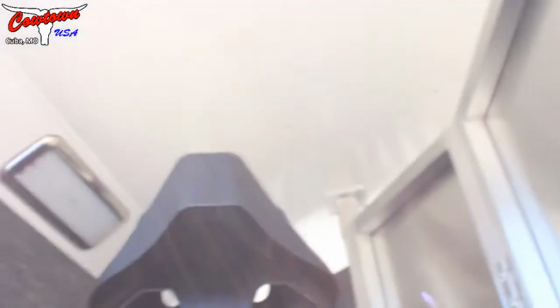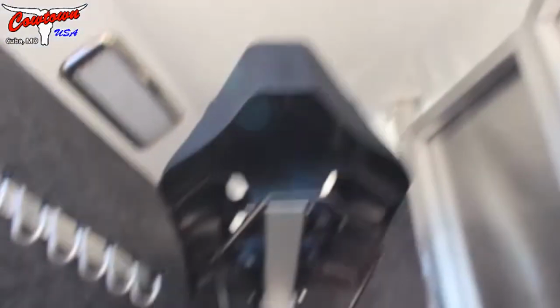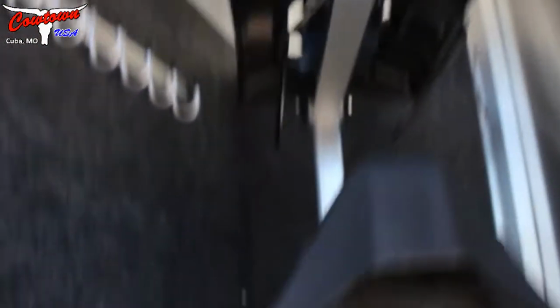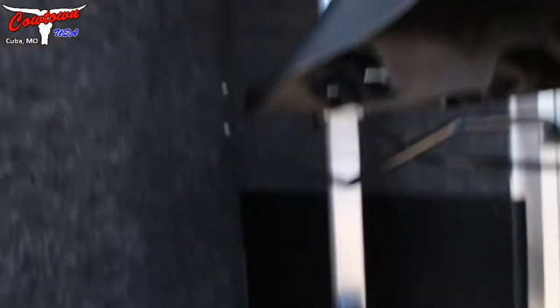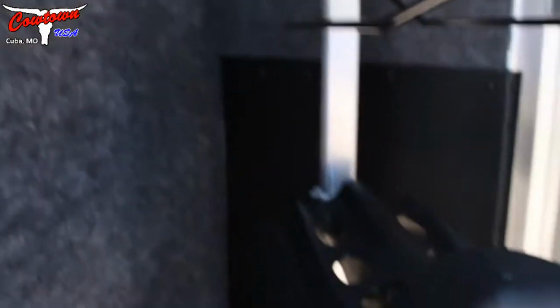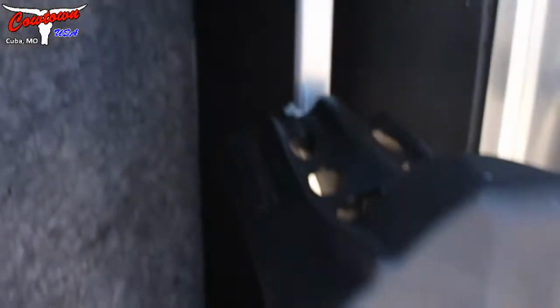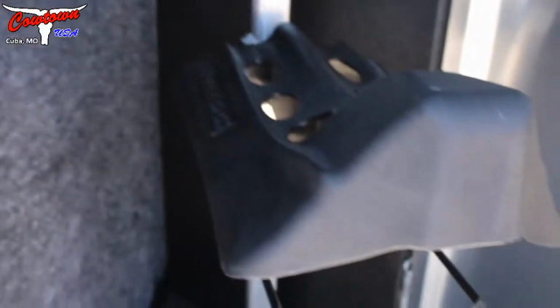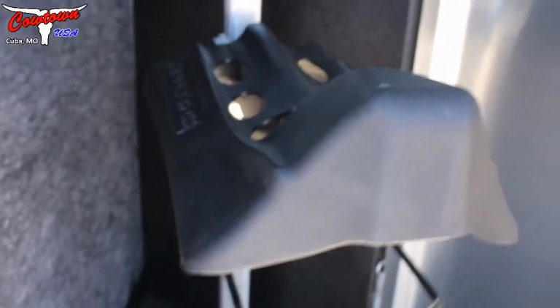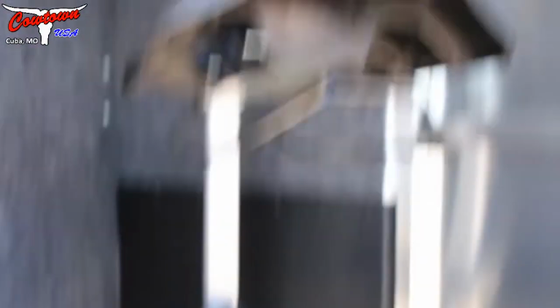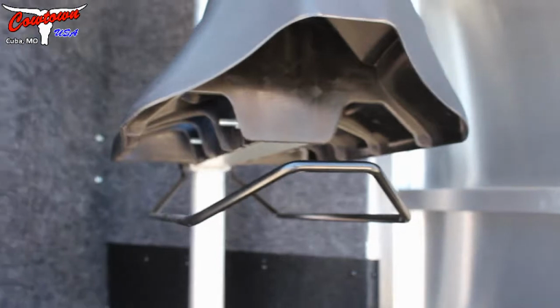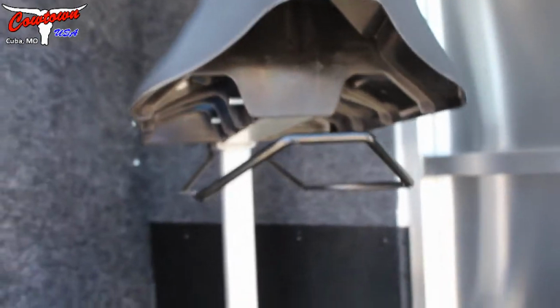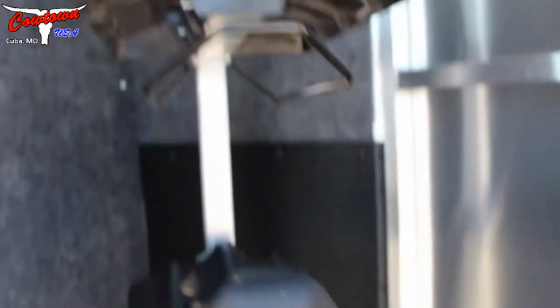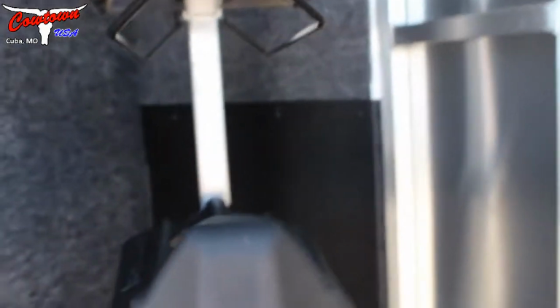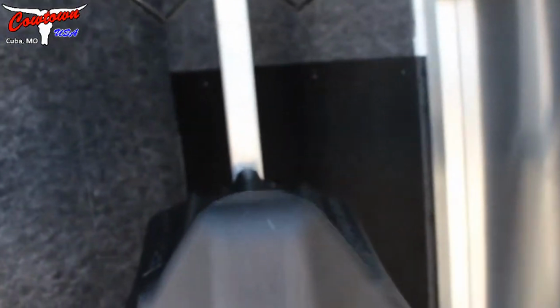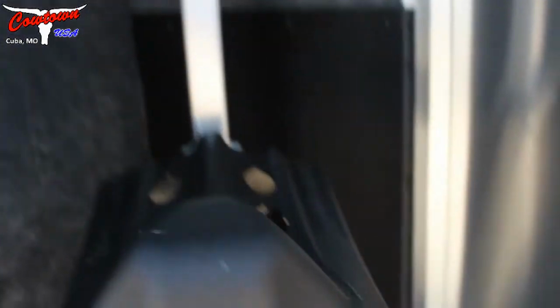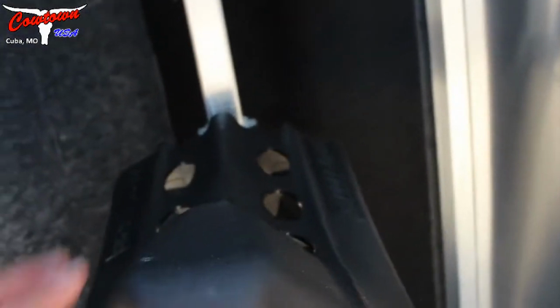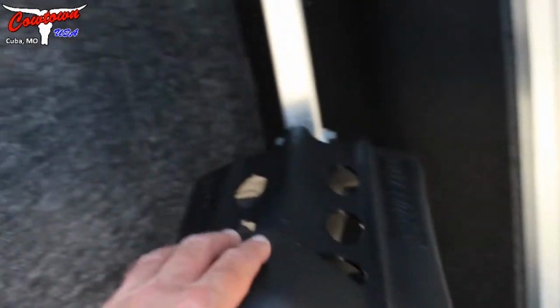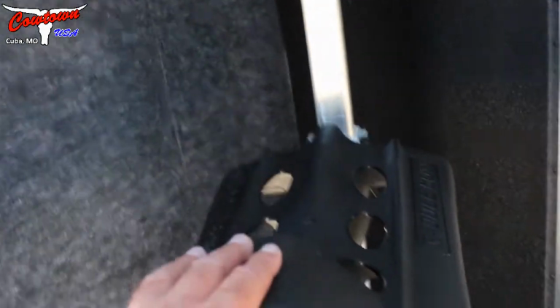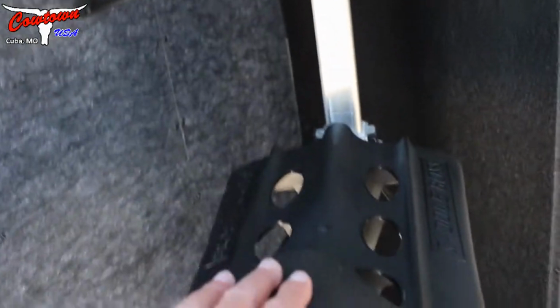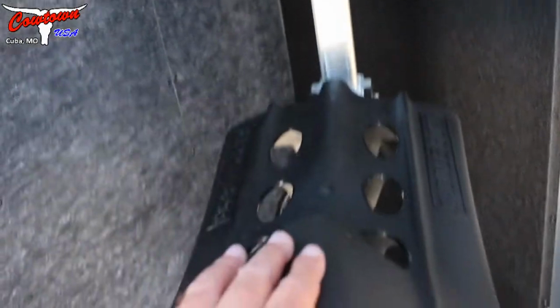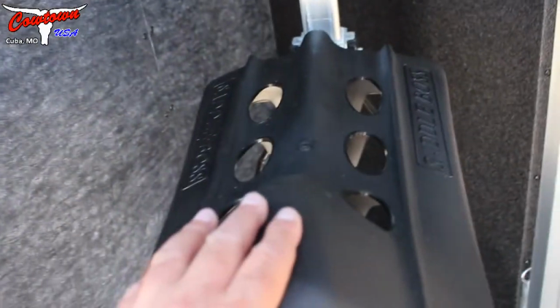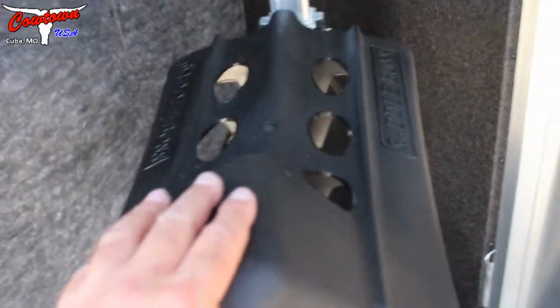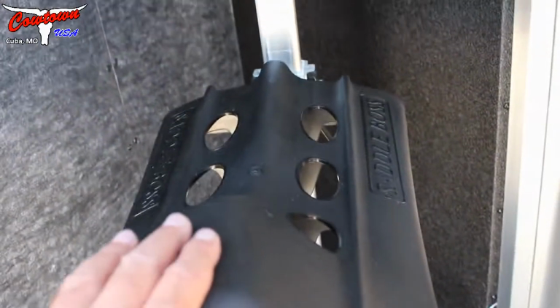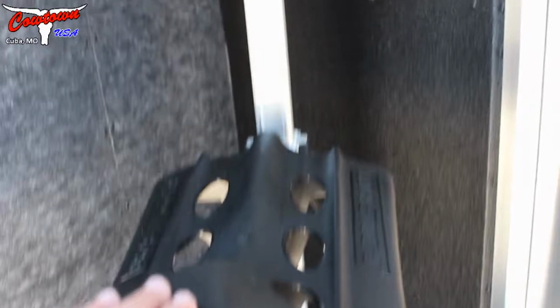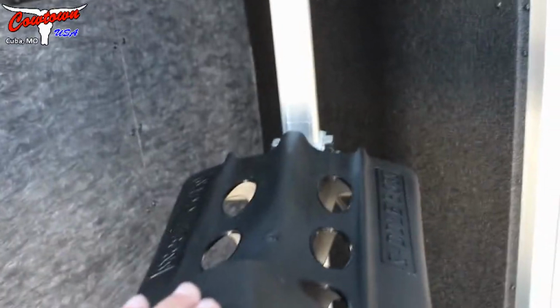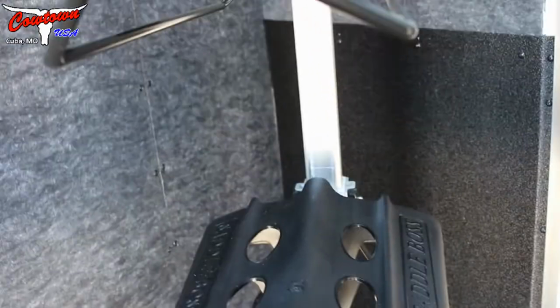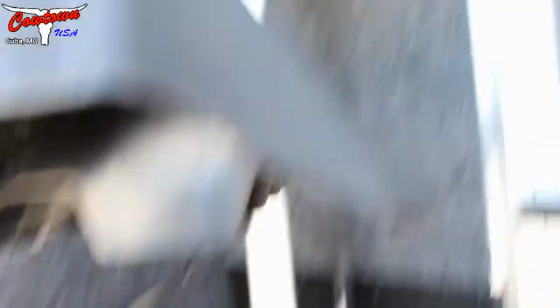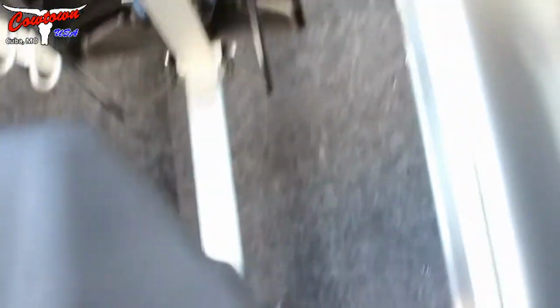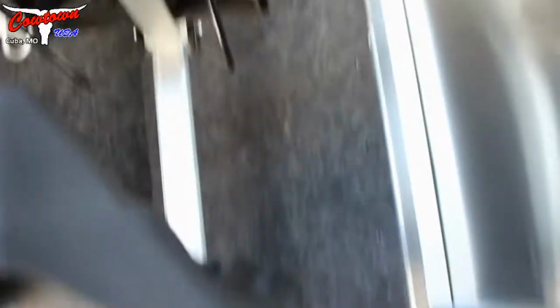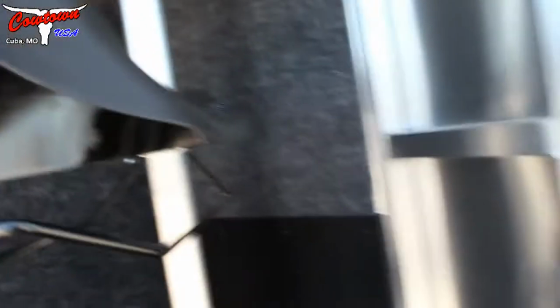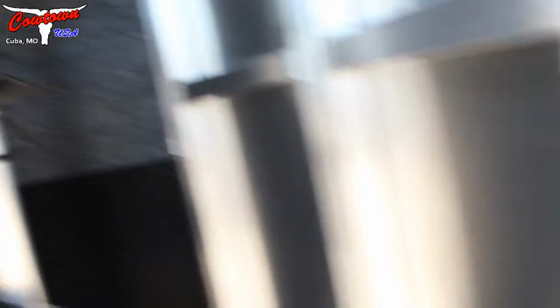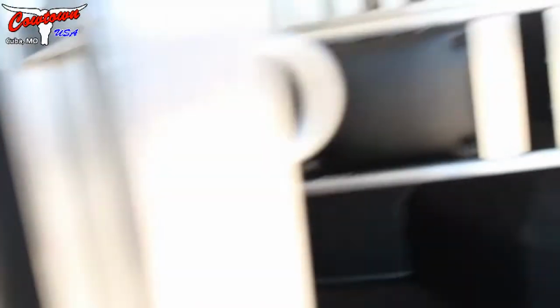Saddle racks are adjustable and removable. And that's one thing I like about the ramp — I'm standing up here, I'm not having to throw my saddles over my head. Just walk up the ramp and put them on.